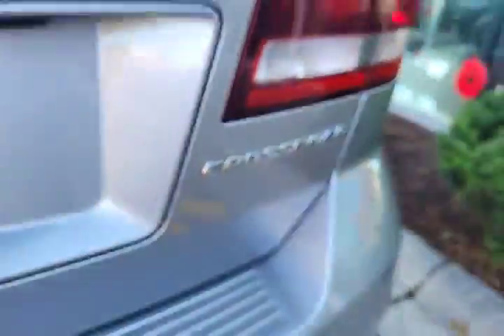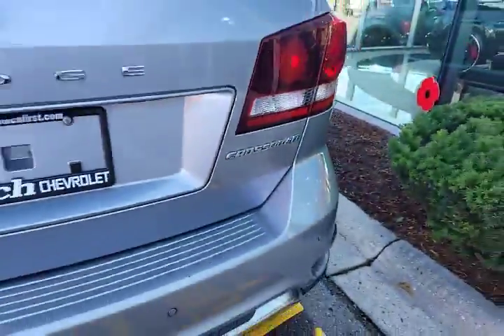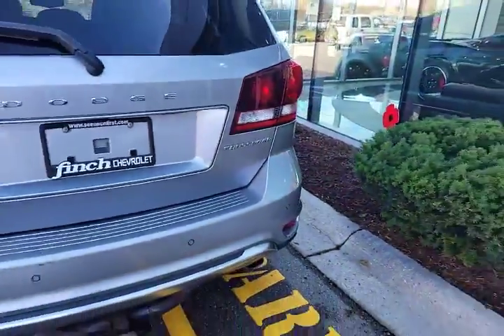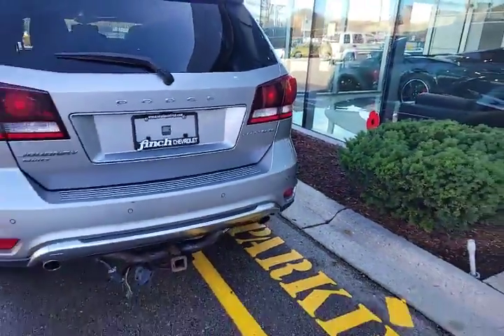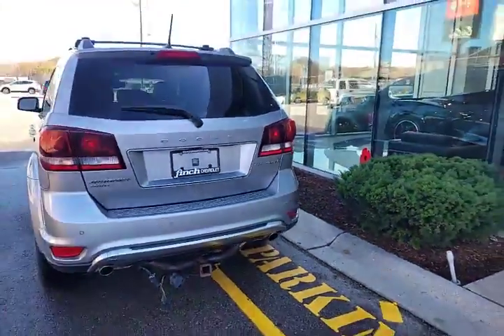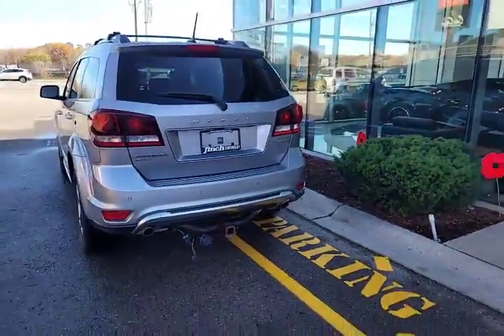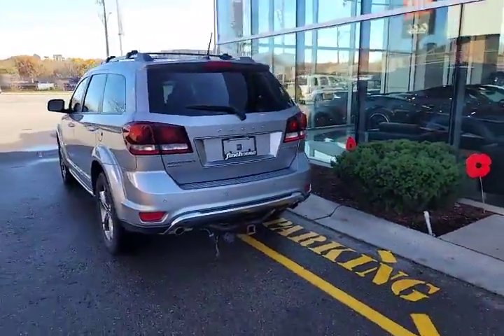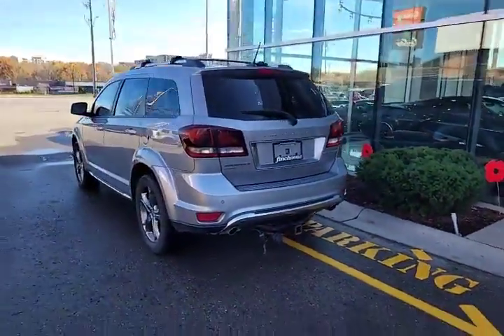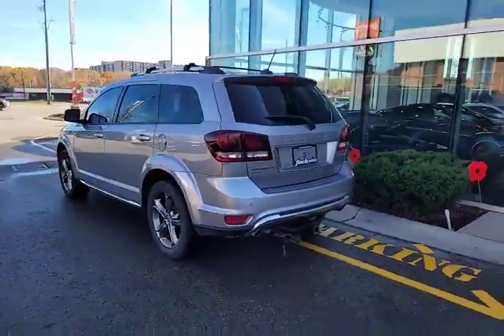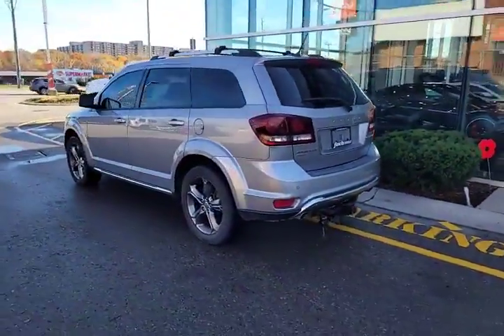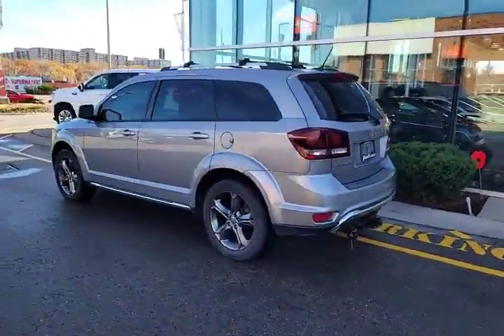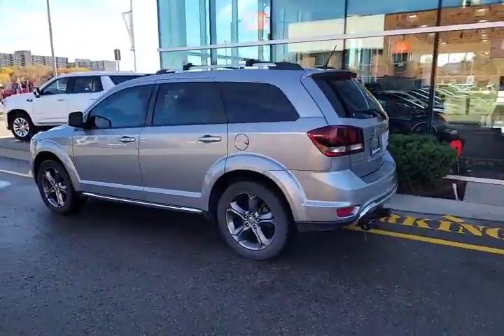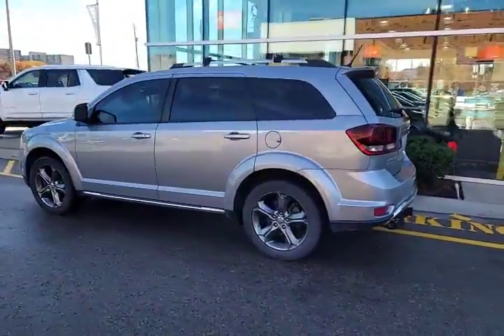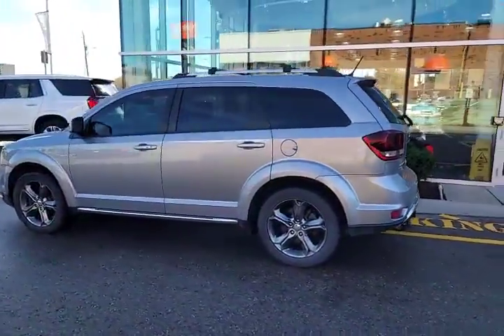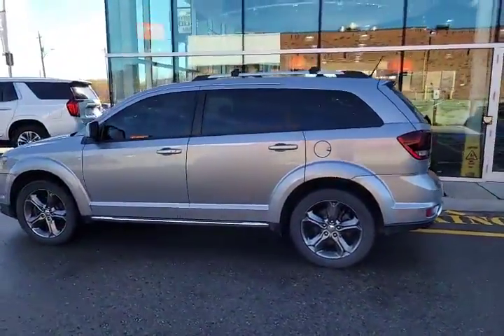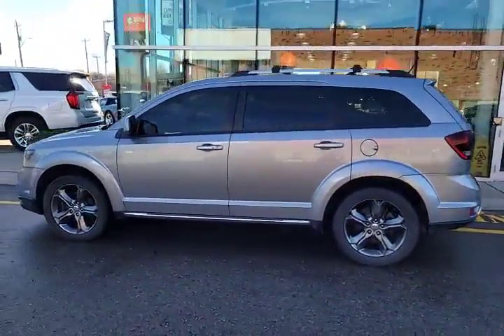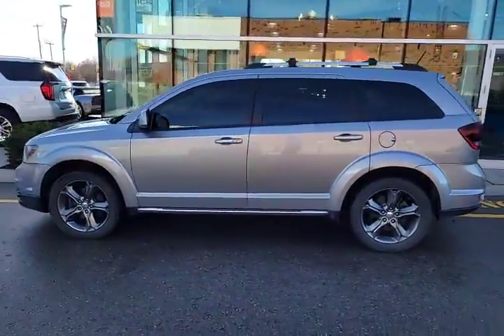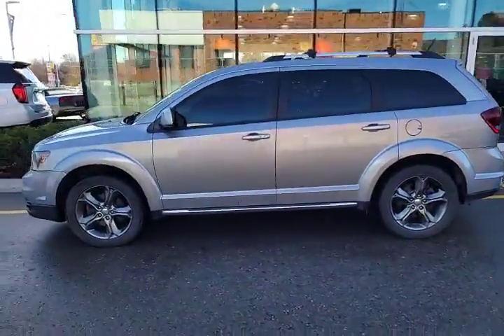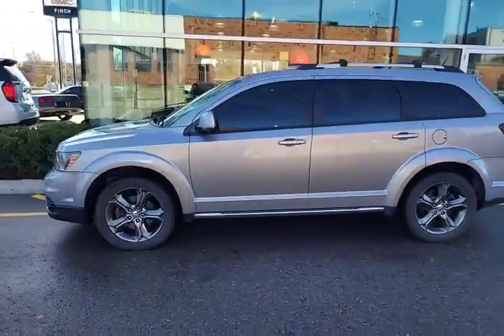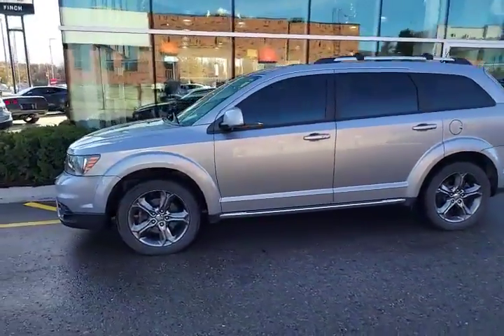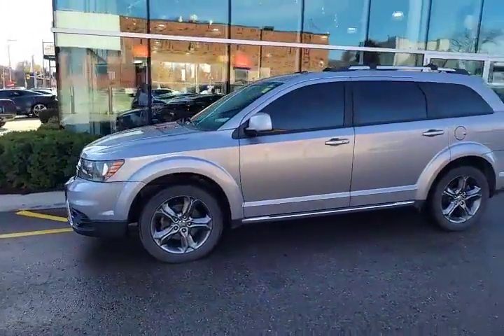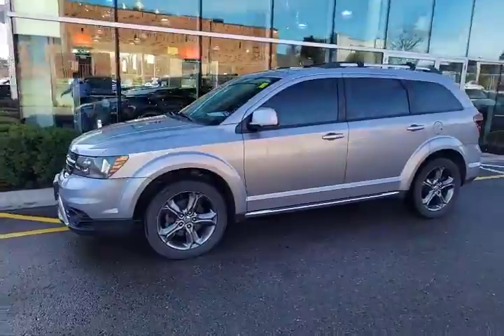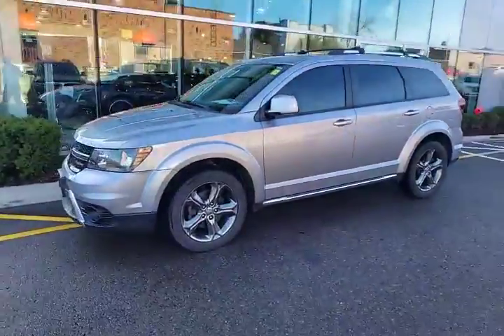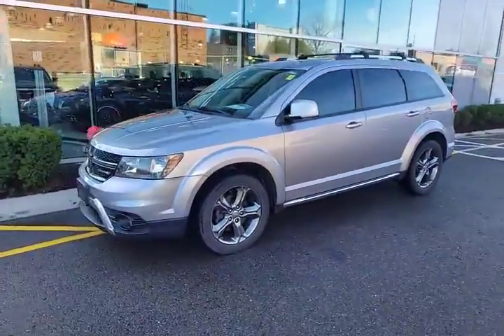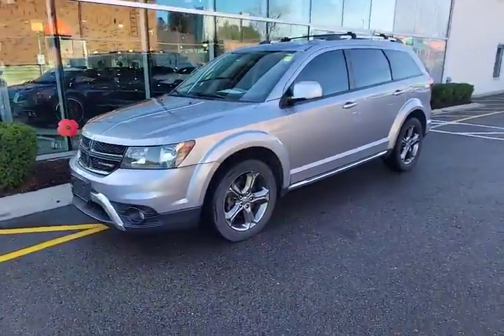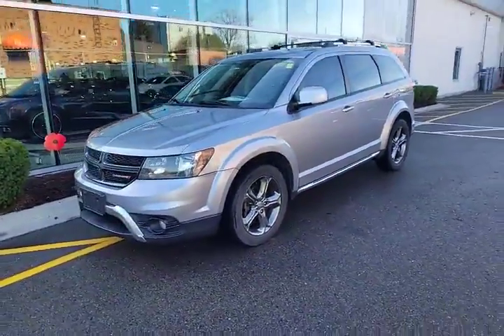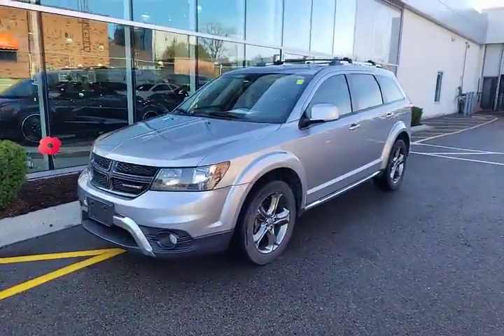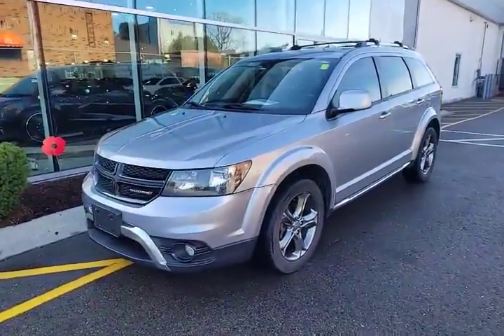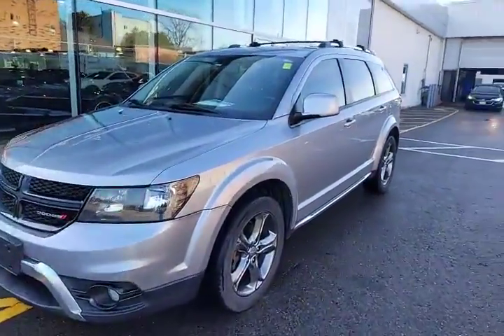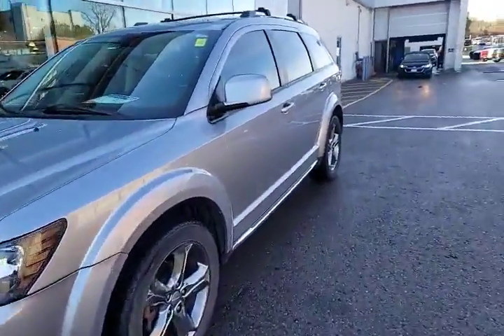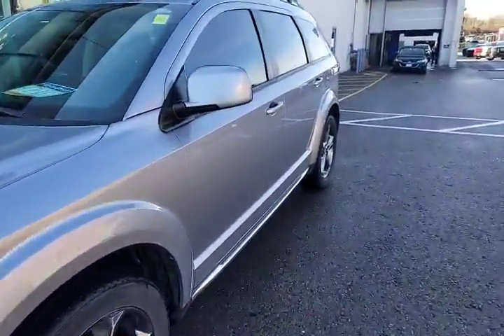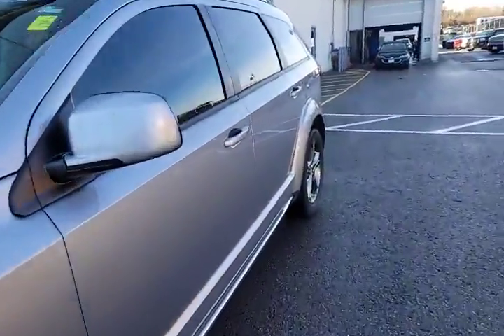Hi everybody, welcome to Finch Chevrolet Cadillac Buick GMC. My name is Kevin Debreta and today I'm here with one of our recent acquisitions, a 2016 Dodge Journey Crossroads. Let's take a quick look inside.